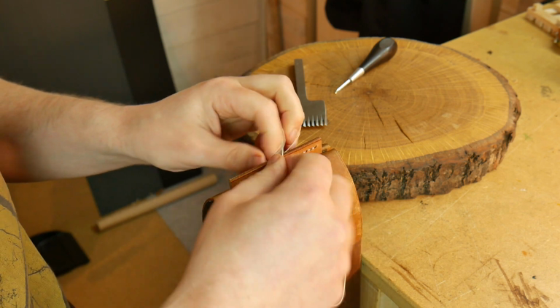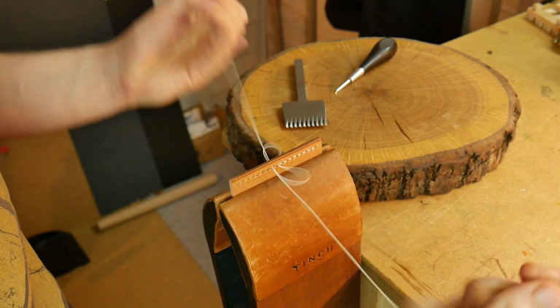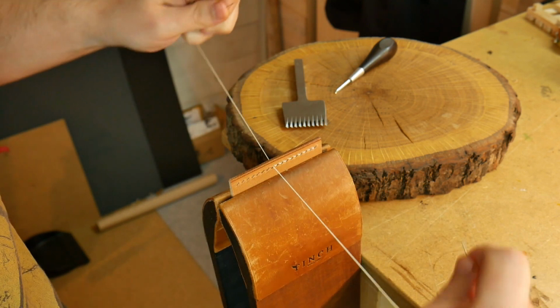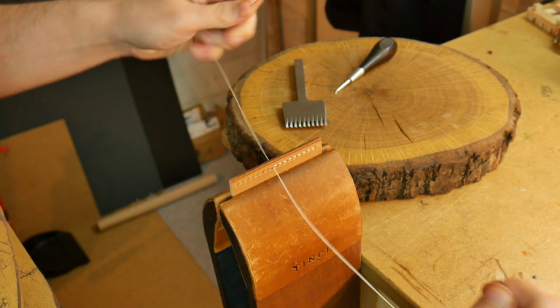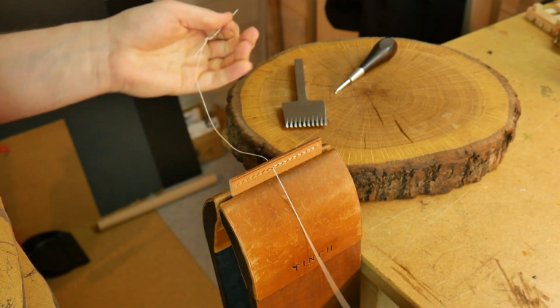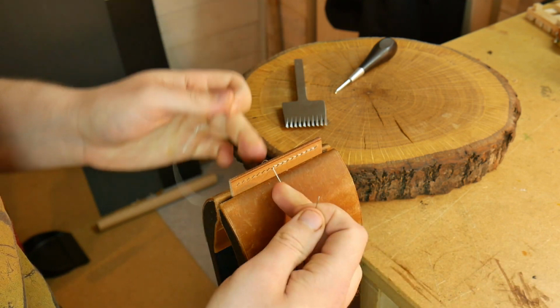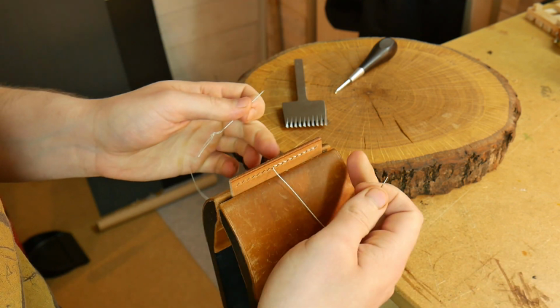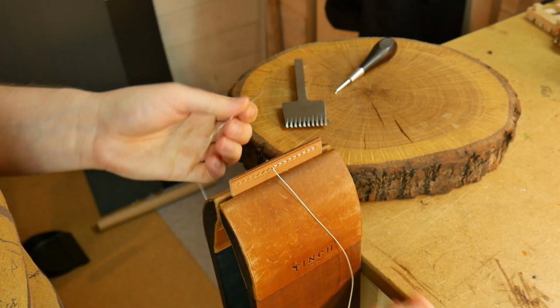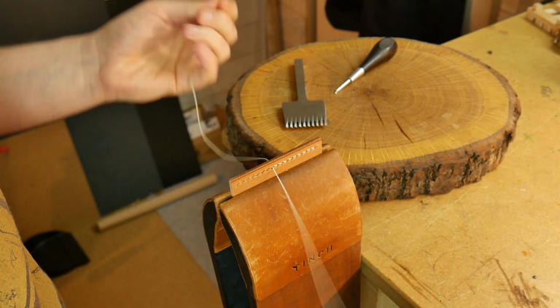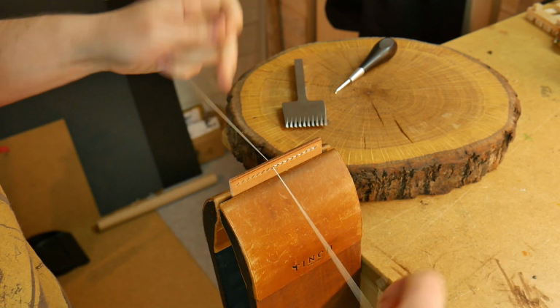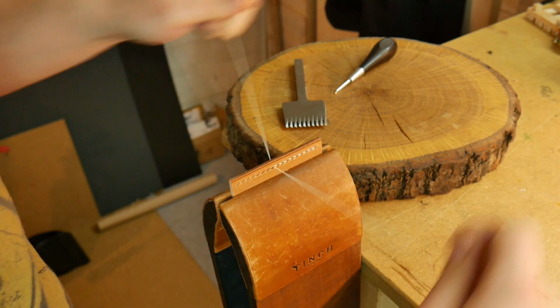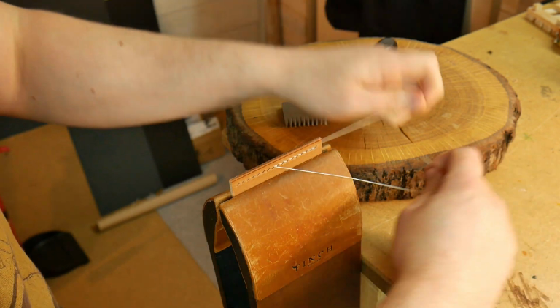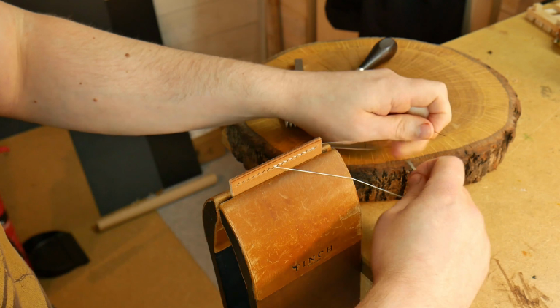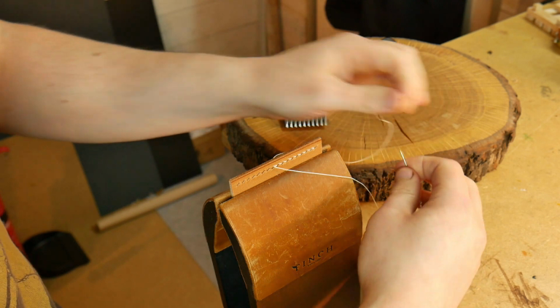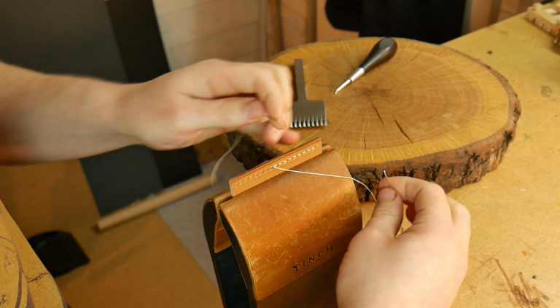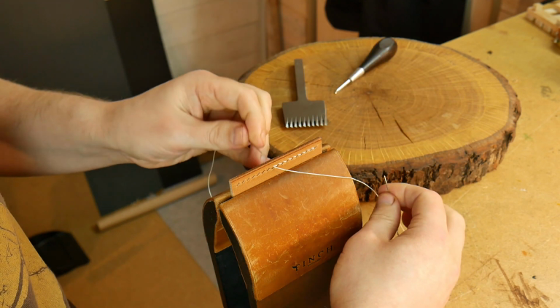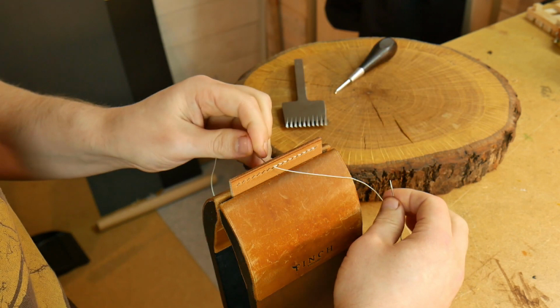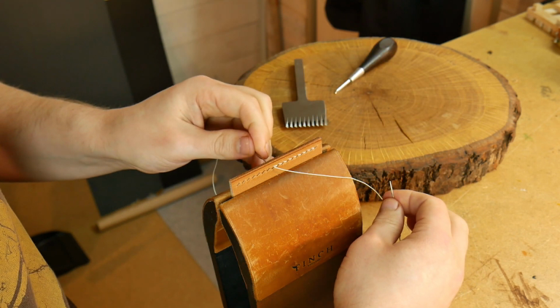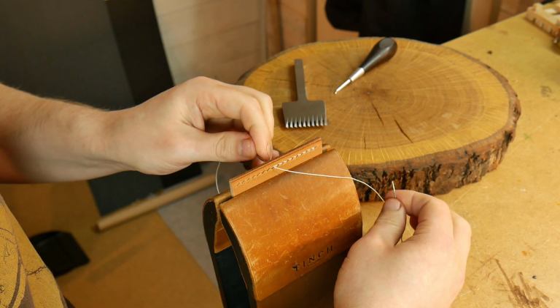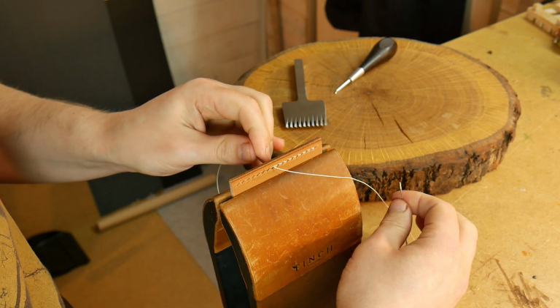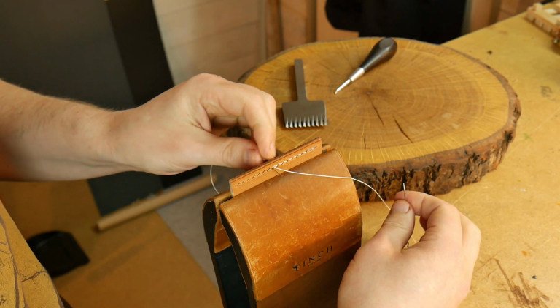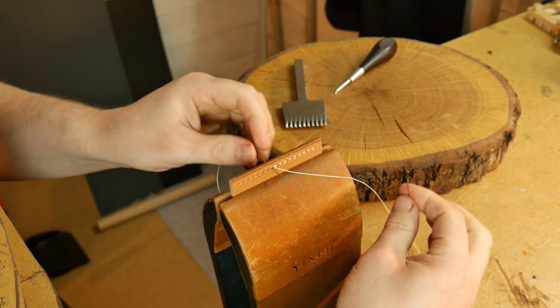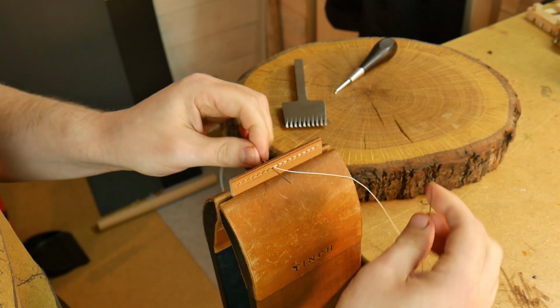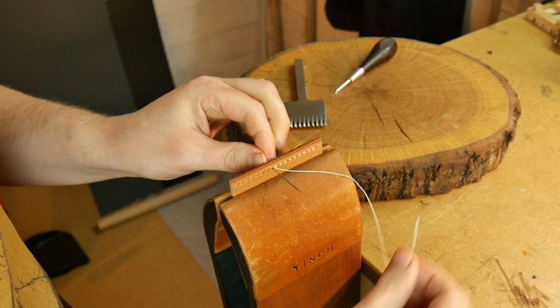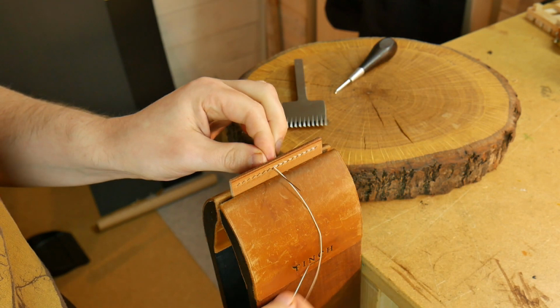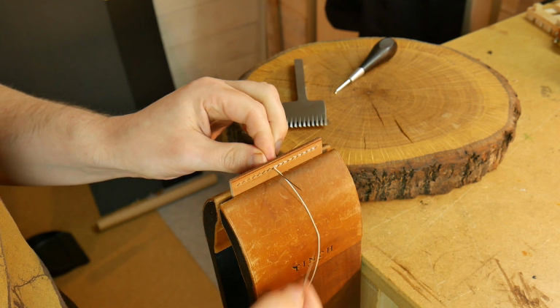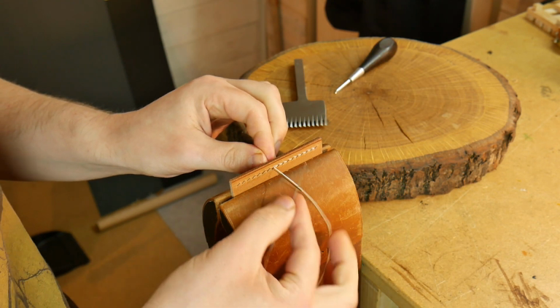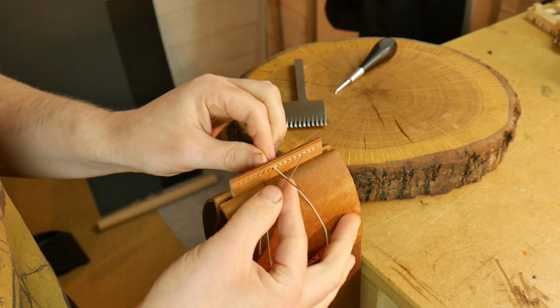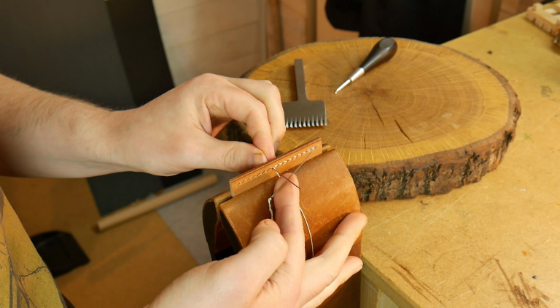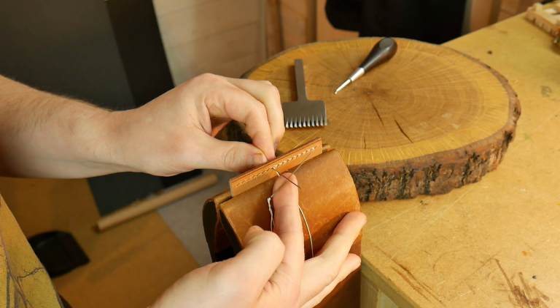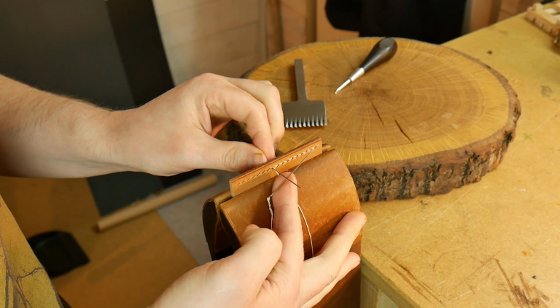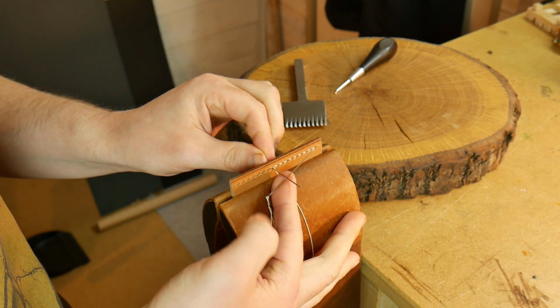So when you realize that you need to undo, simply bring the thread forwards, use the left needle in the last hole to go underneath, then the right needle into a T.